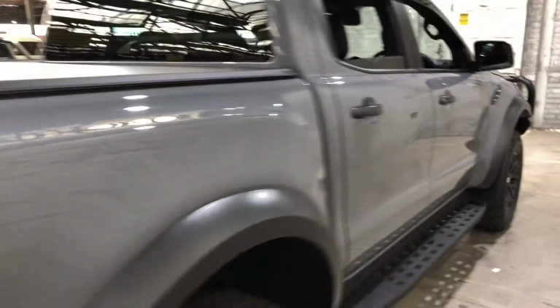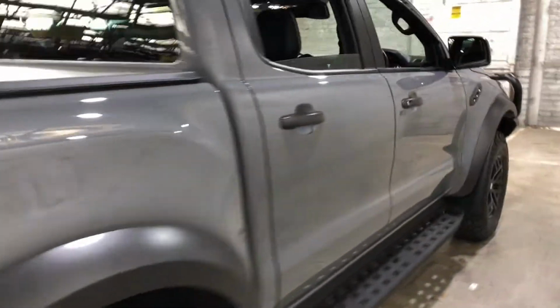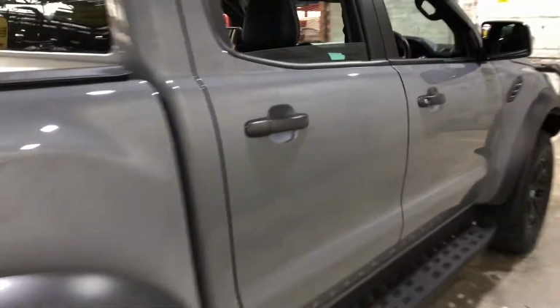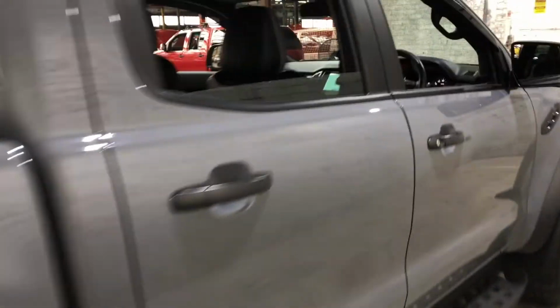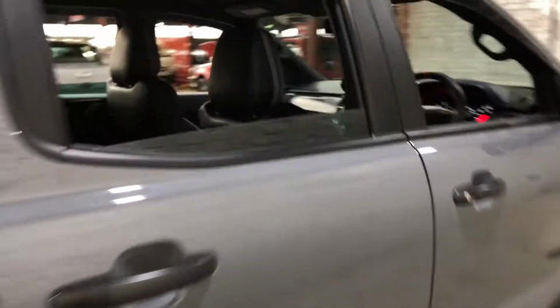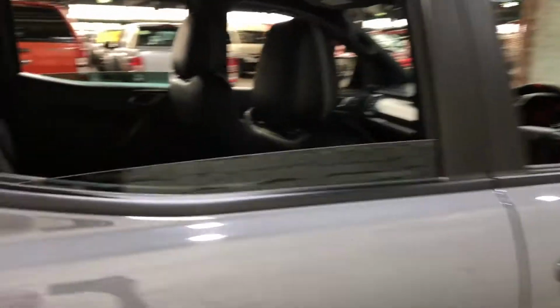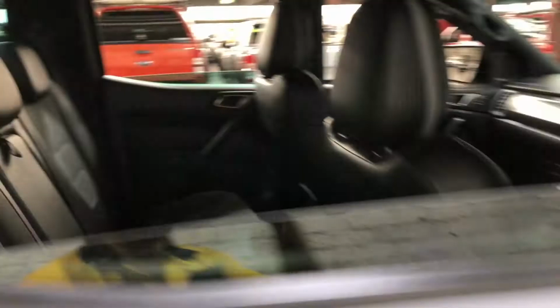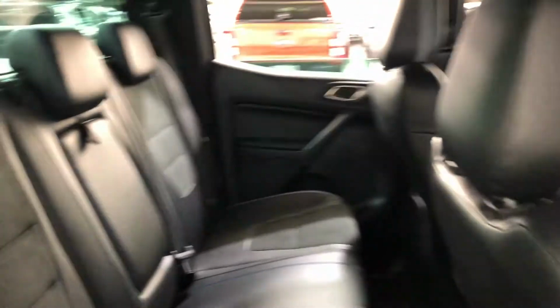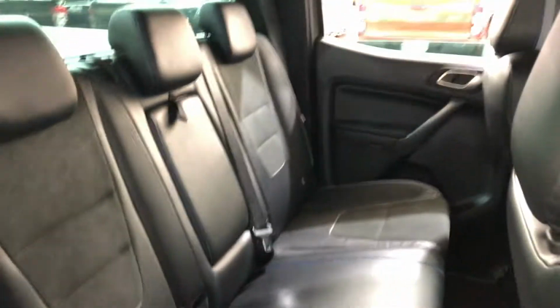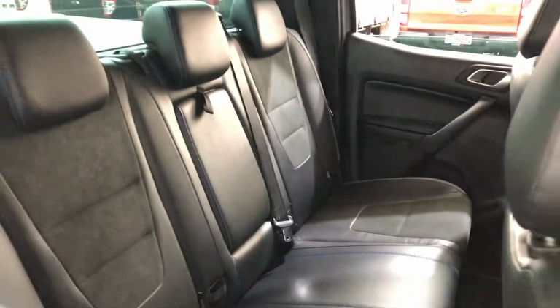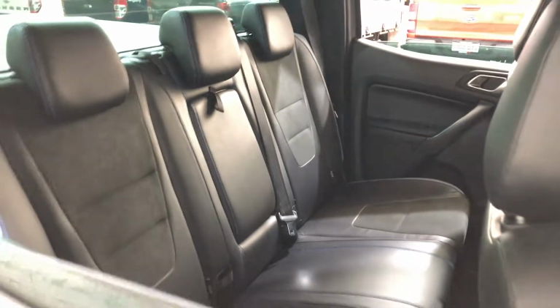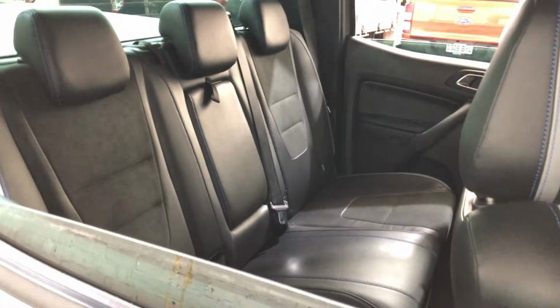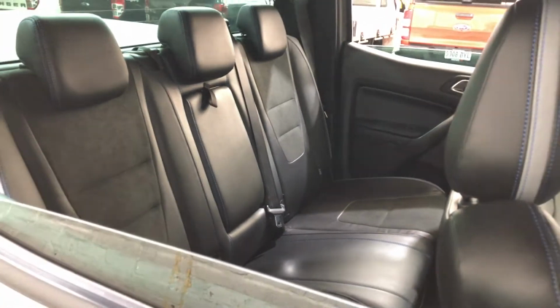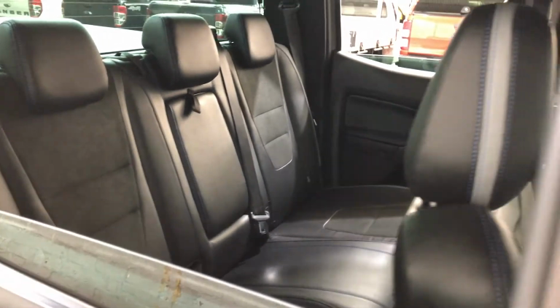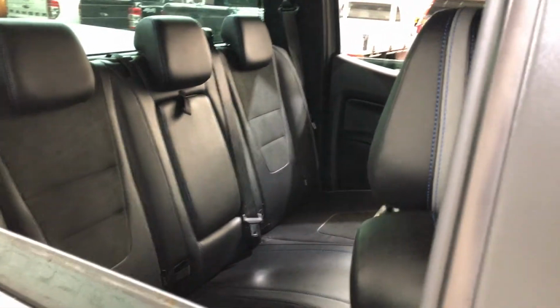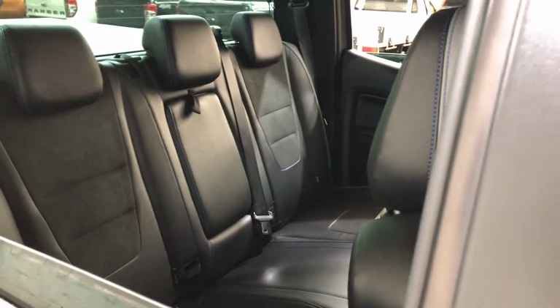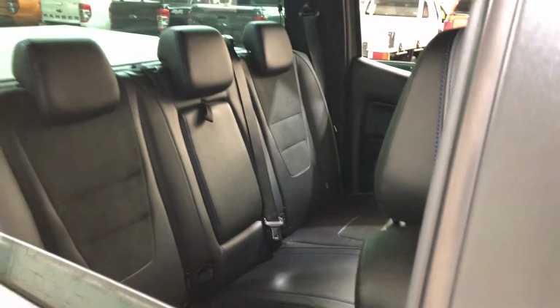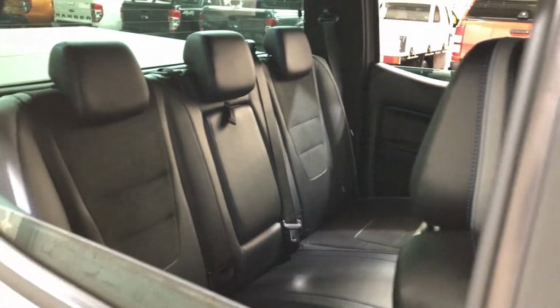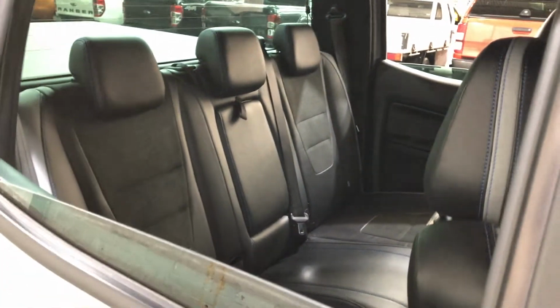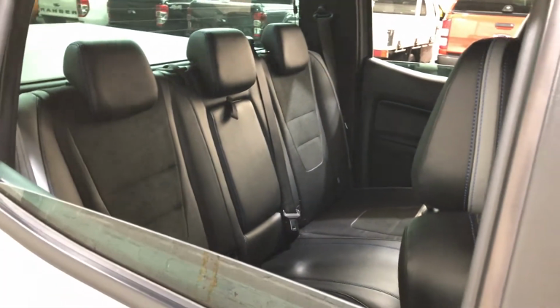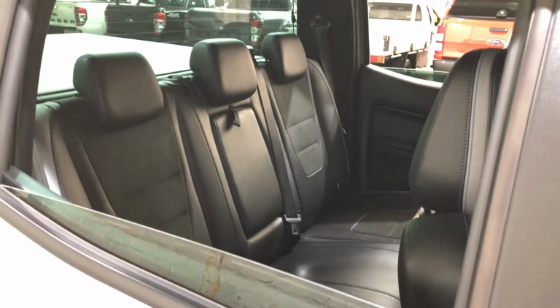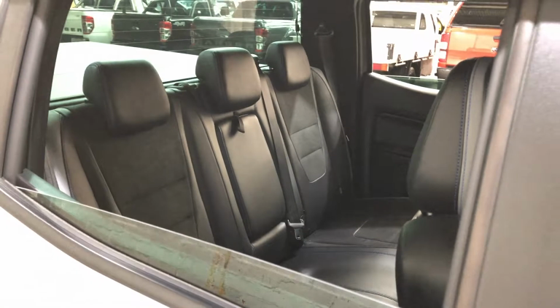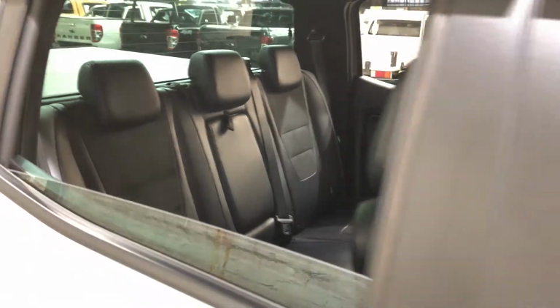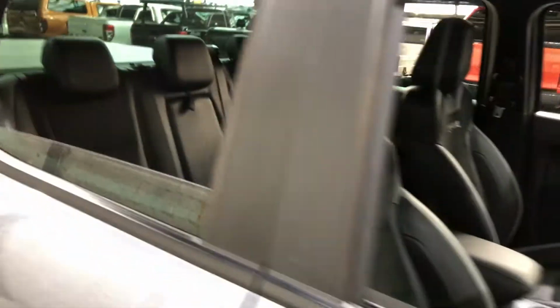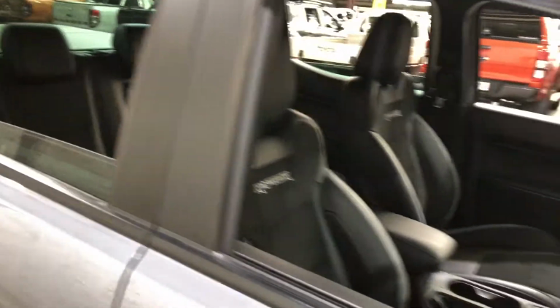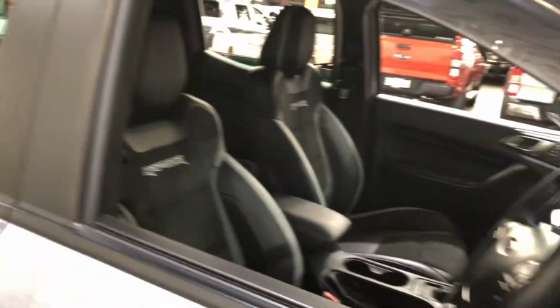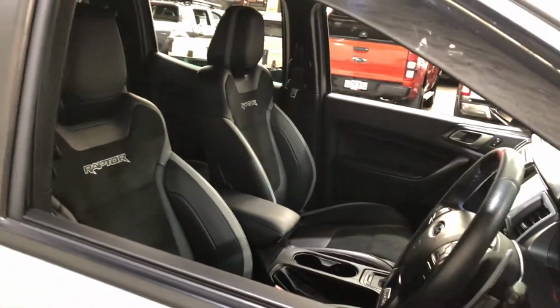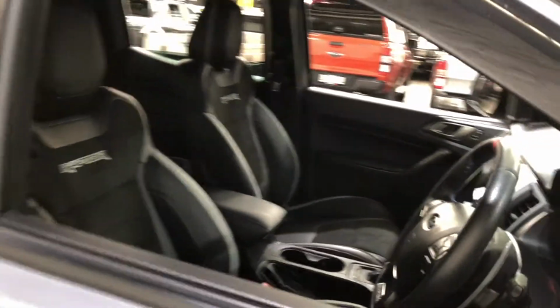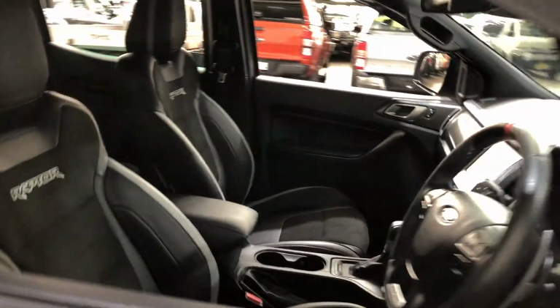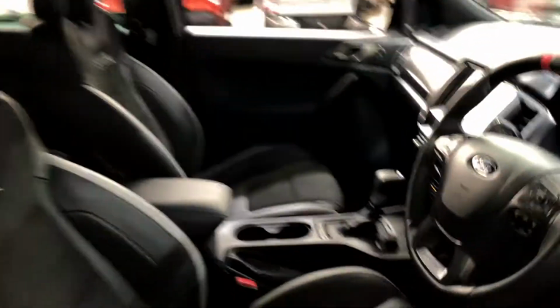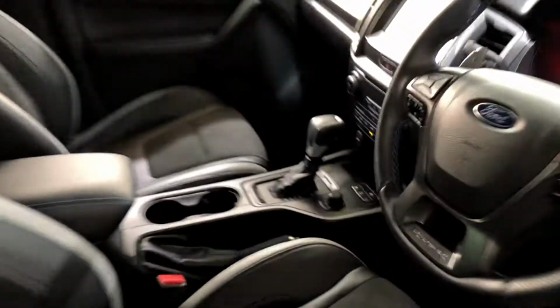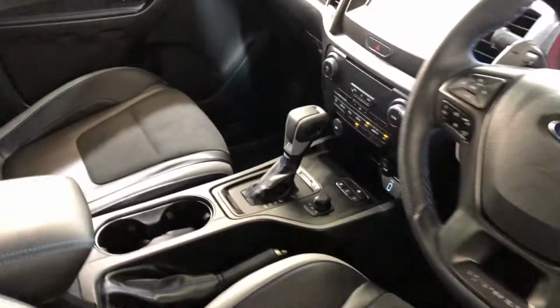Jumping inside the car, the car comes in a leather and alcantara interior. There's plenty of back seat space for your passengers, same goes with the front. It is an automatic transmission.